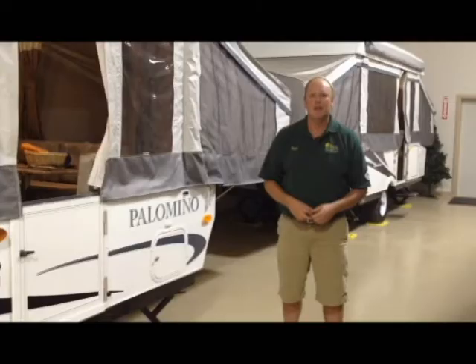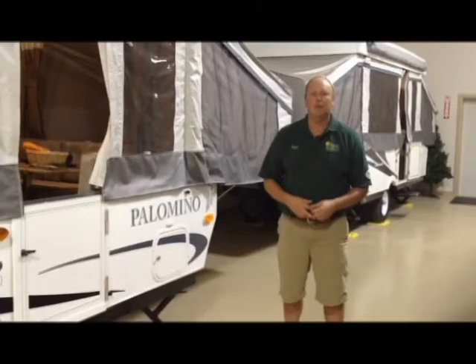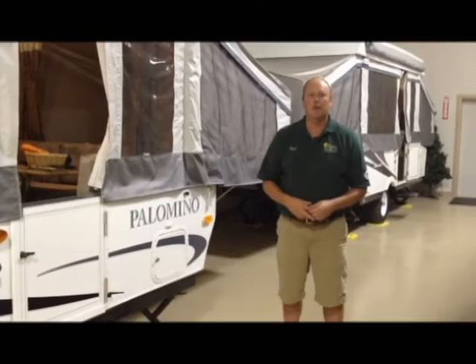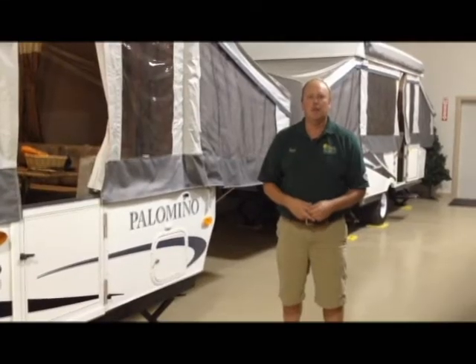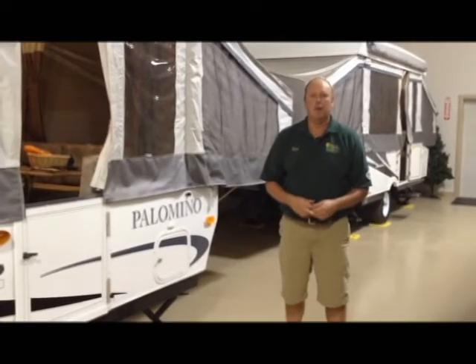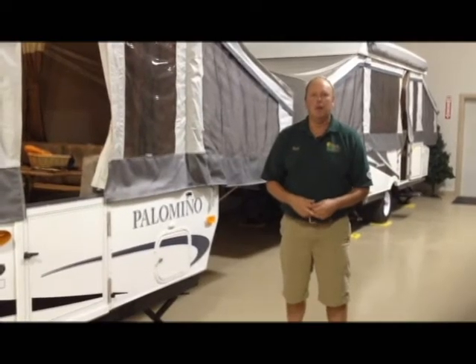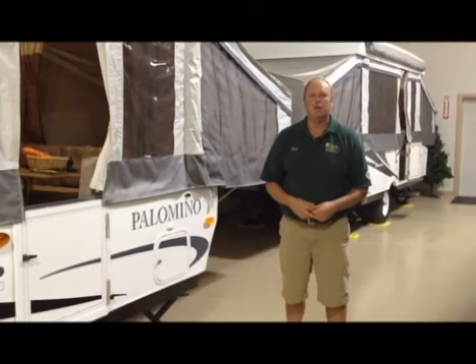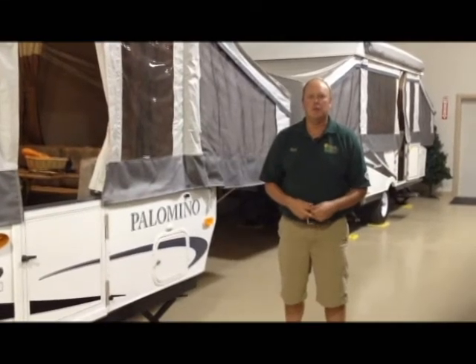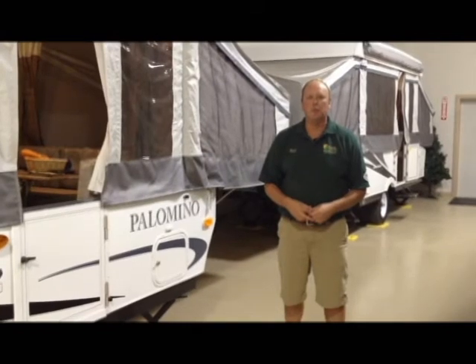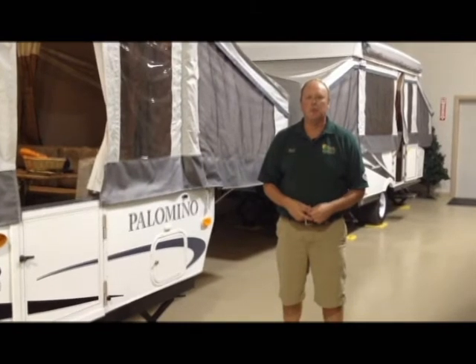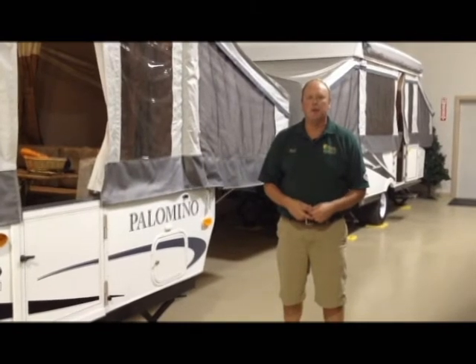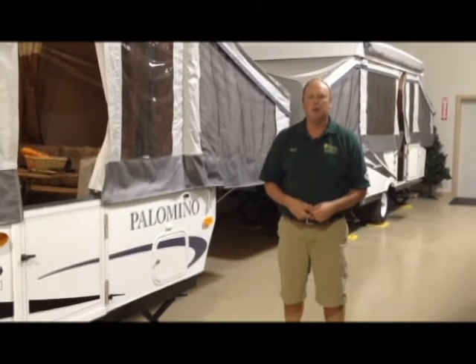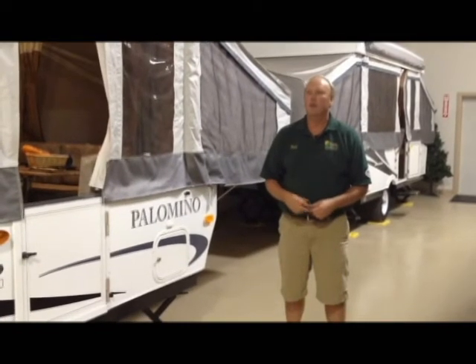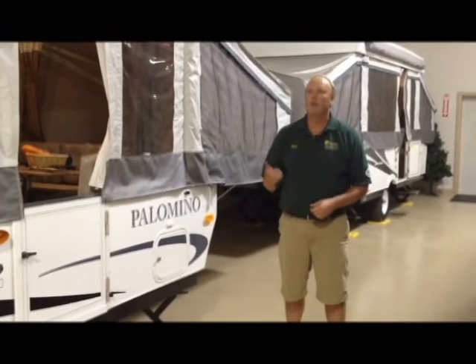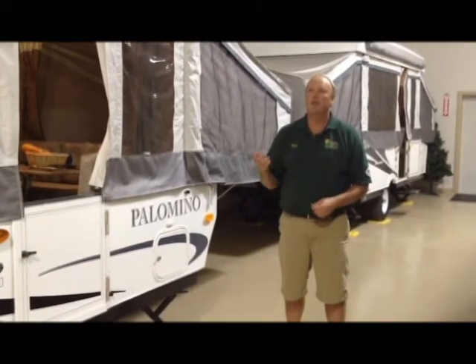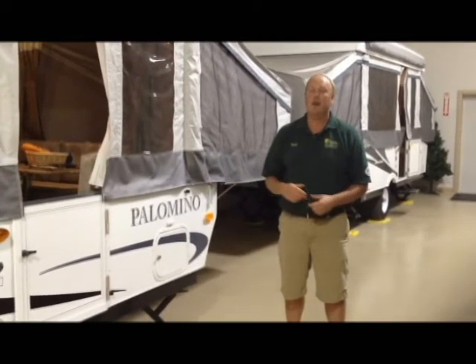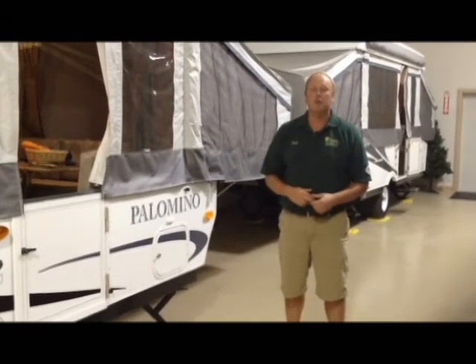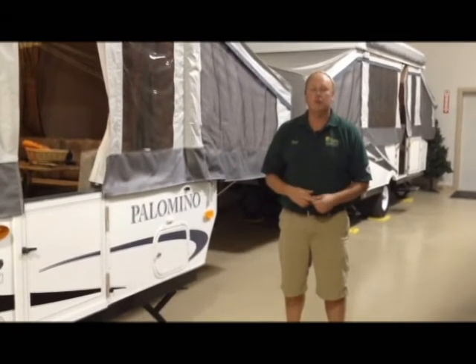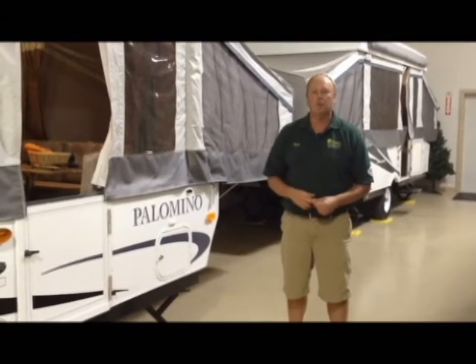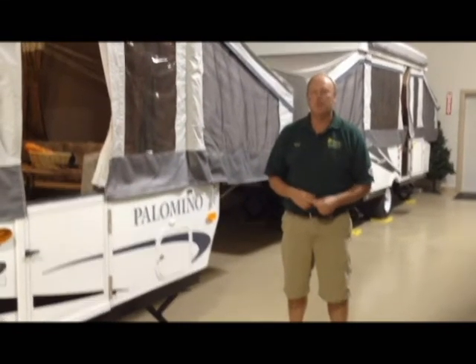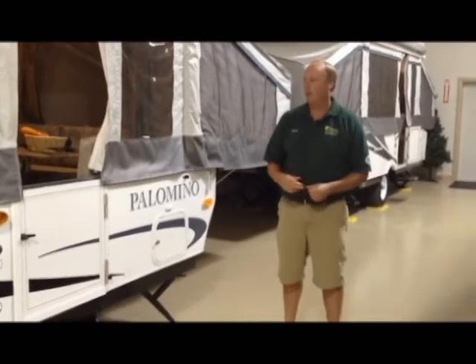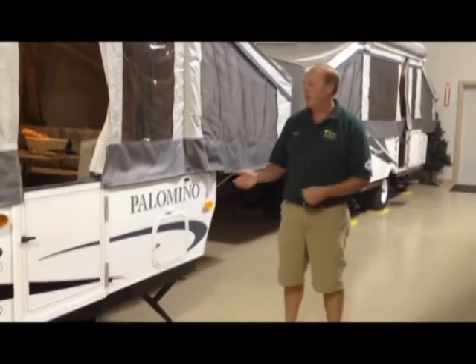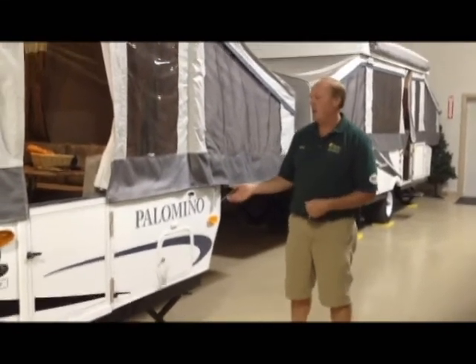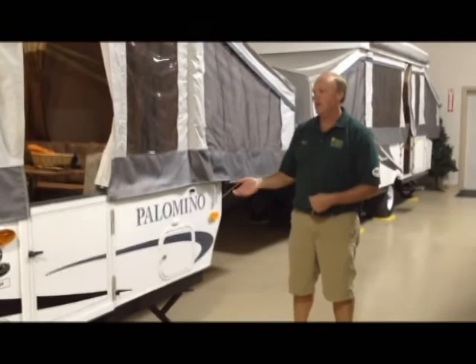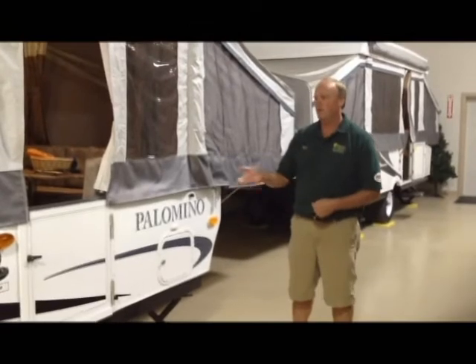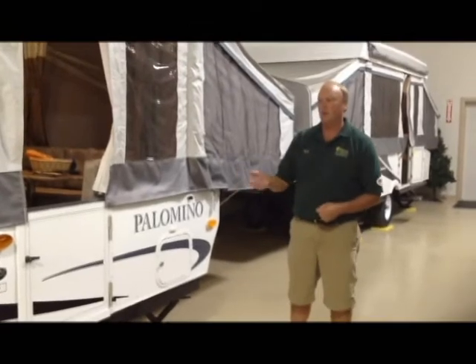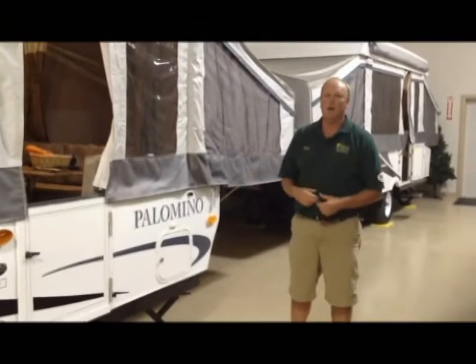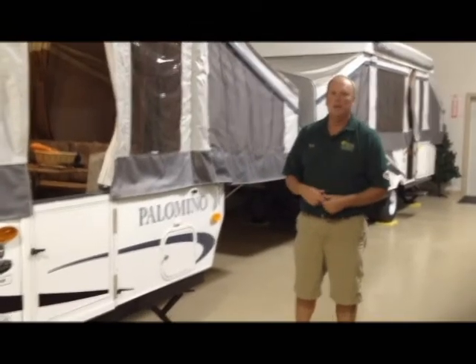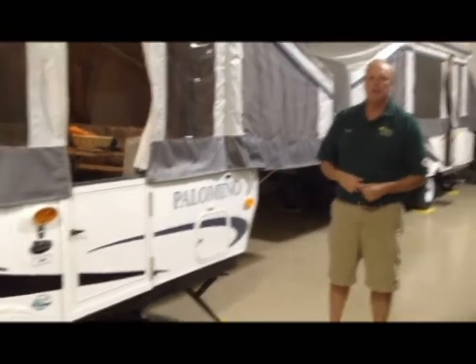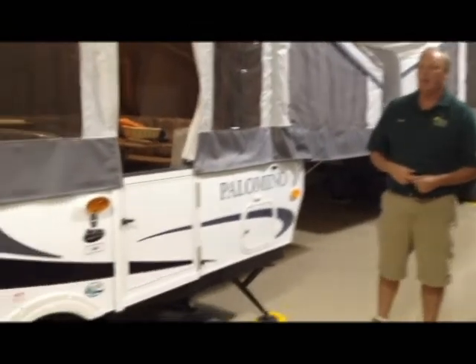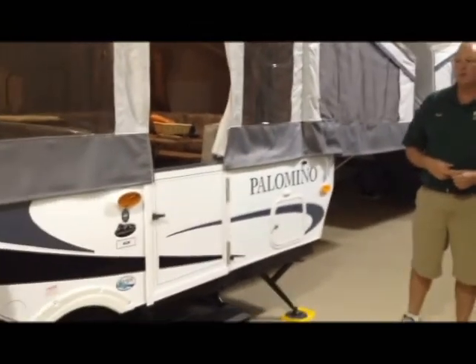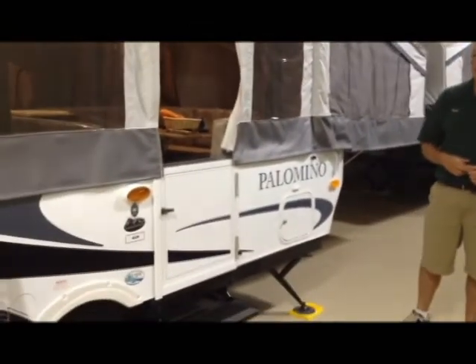Hello folks, I'm Kent and we're here at Momot Trailer Sales in beautiful Plattsburgh, New York. We're in our 3,500 square foot showroom and today we're going to feature the Palomino 4120. It's a Forest River product.